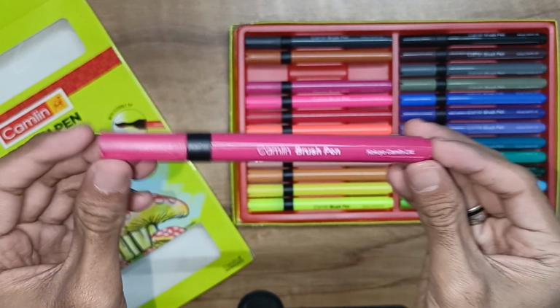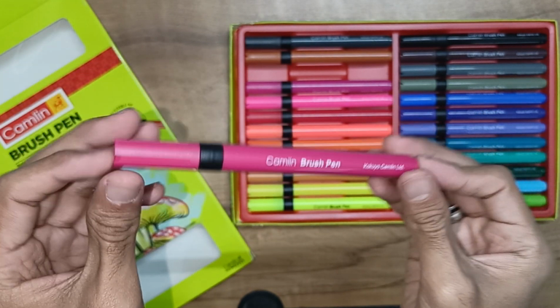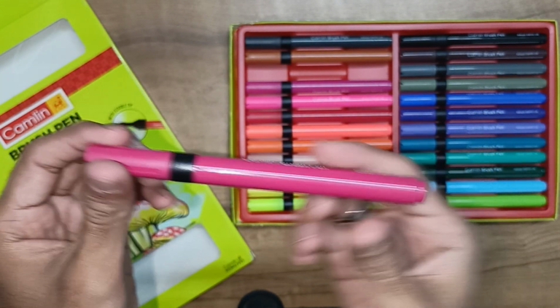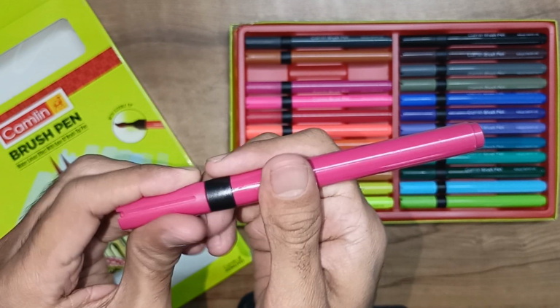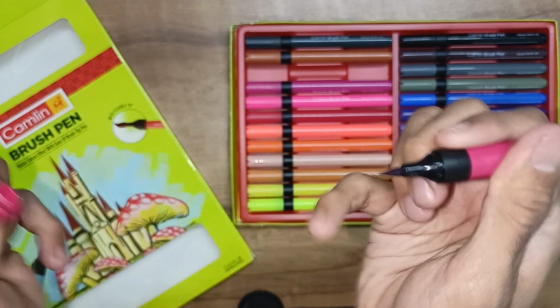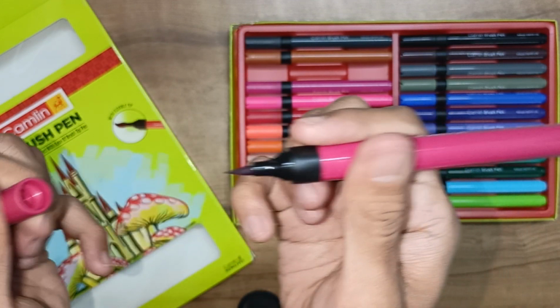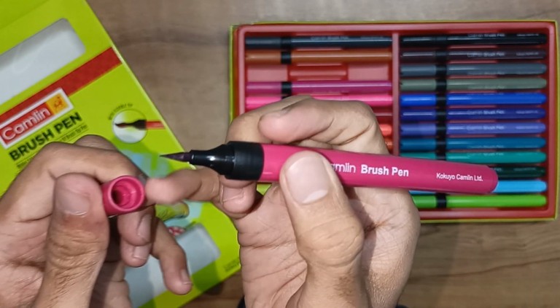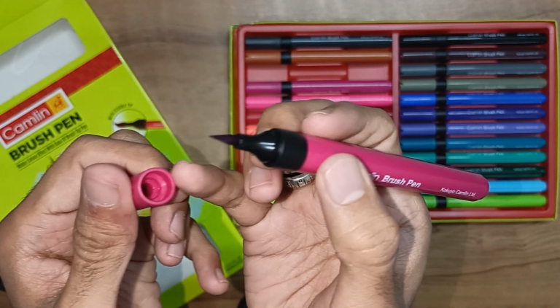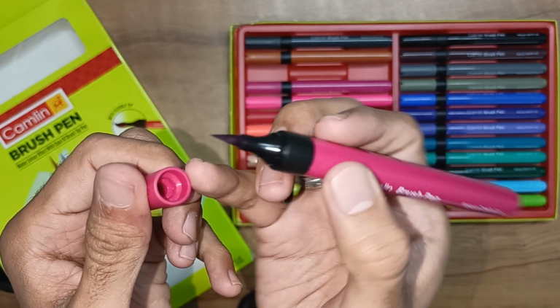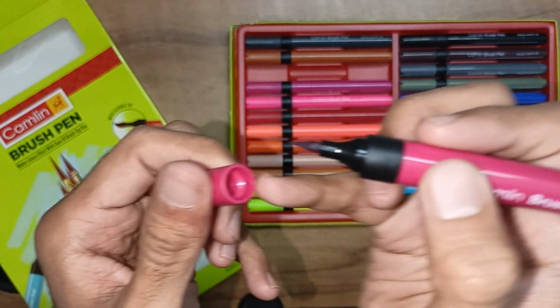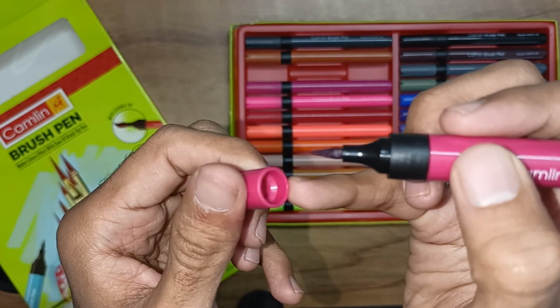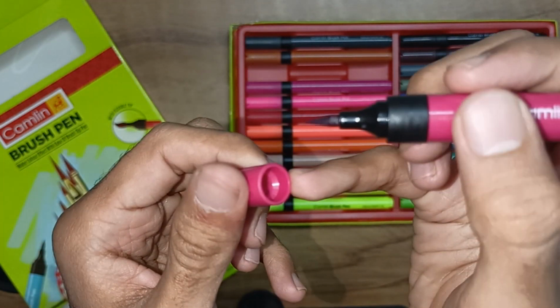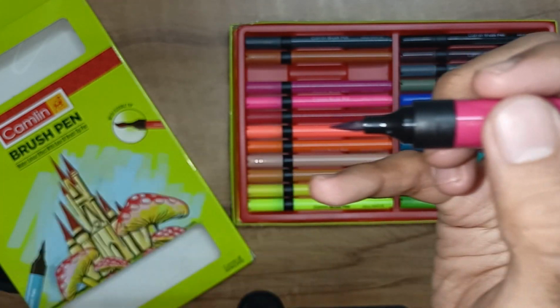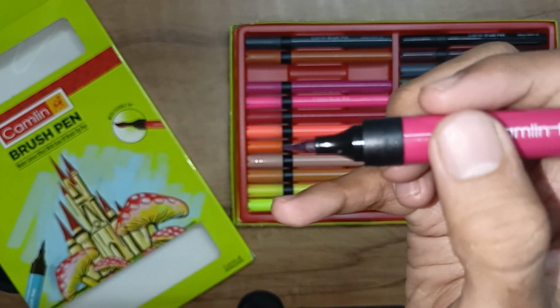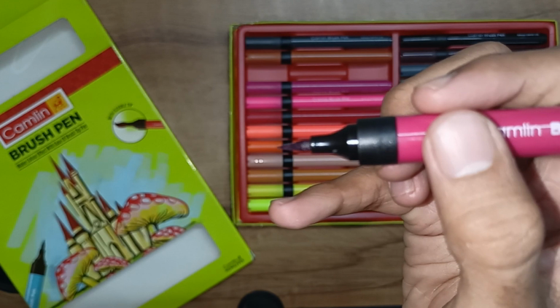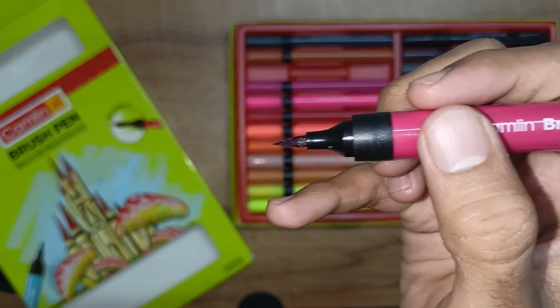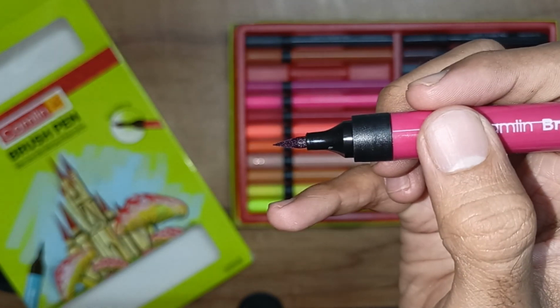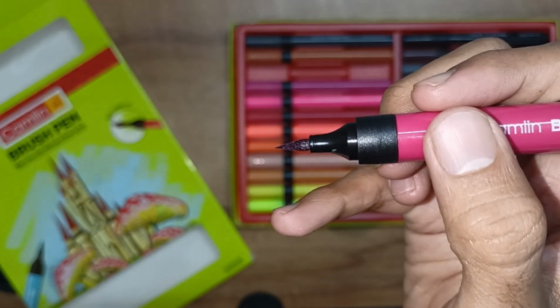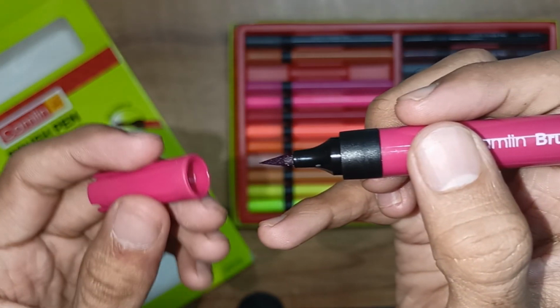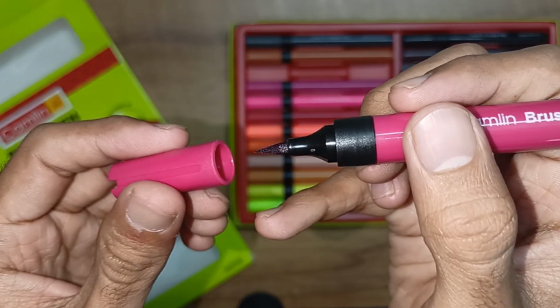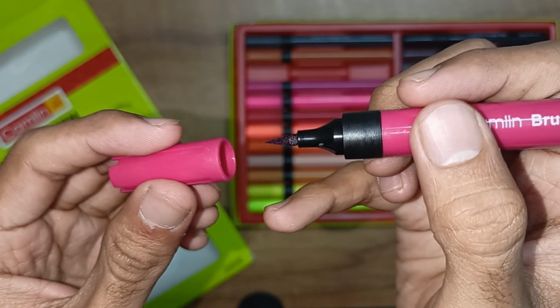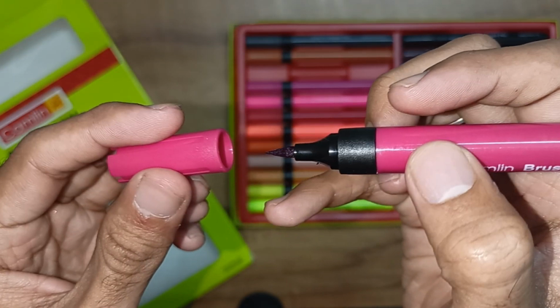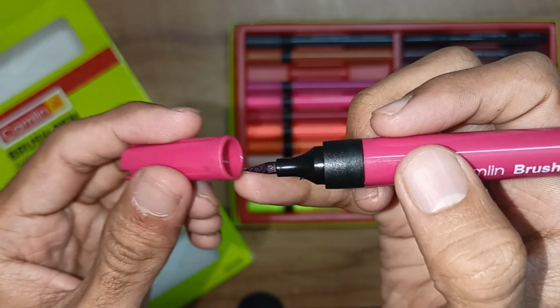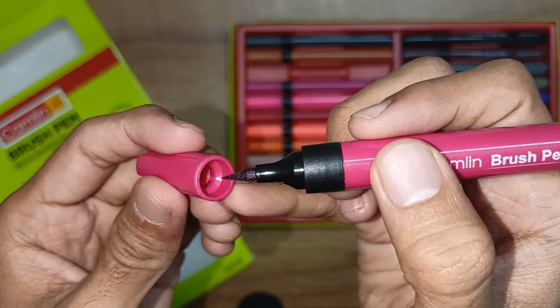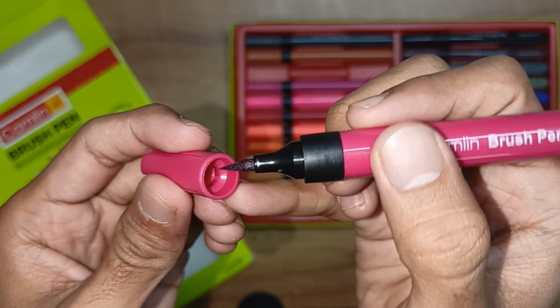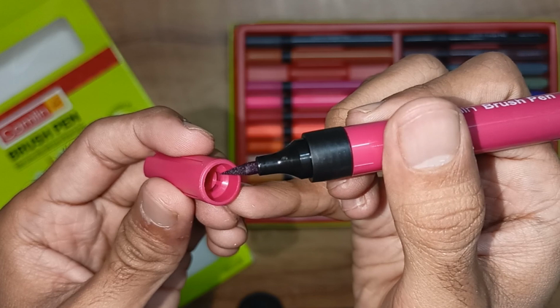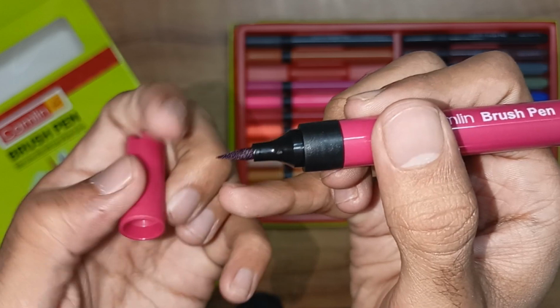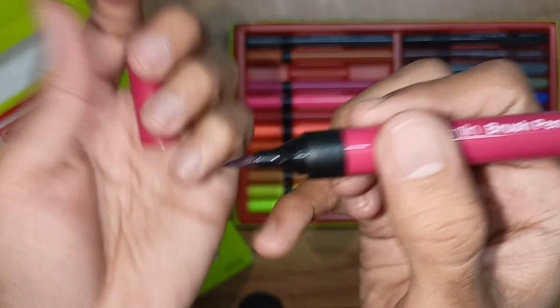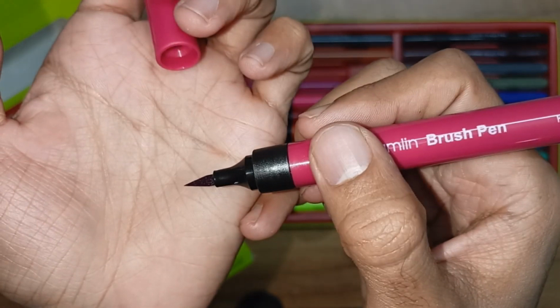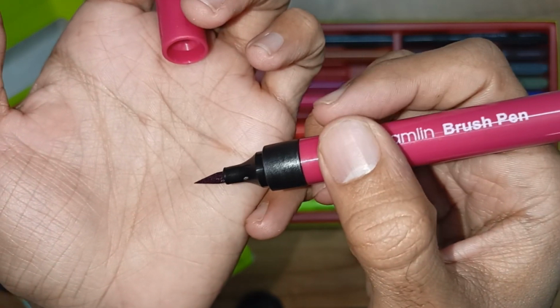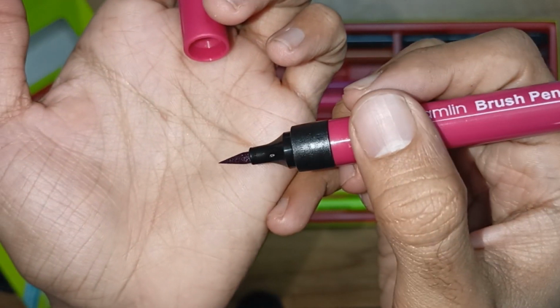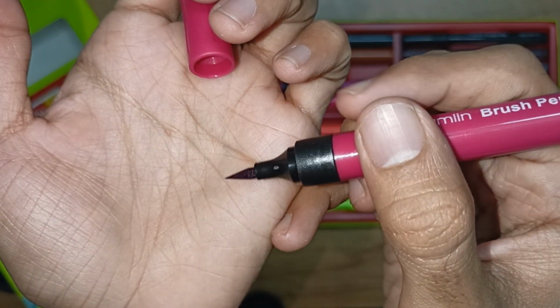If you look at the brush pen, it has a round shape and it's very nice. We have a barrel size. If you look at the top, it has holes so it is easy to dry. The tip is very sharp.